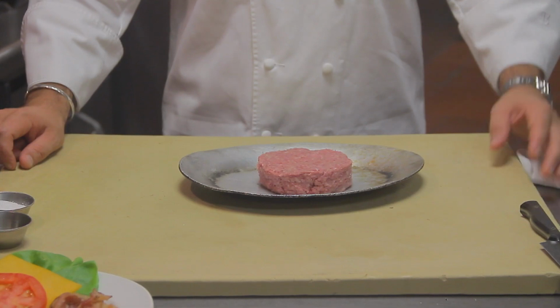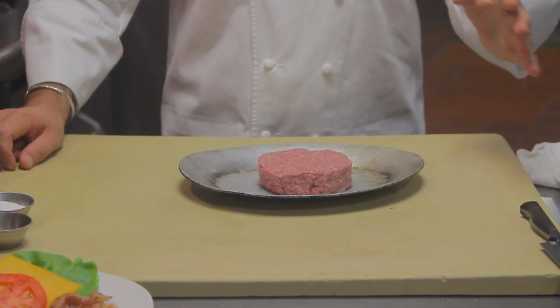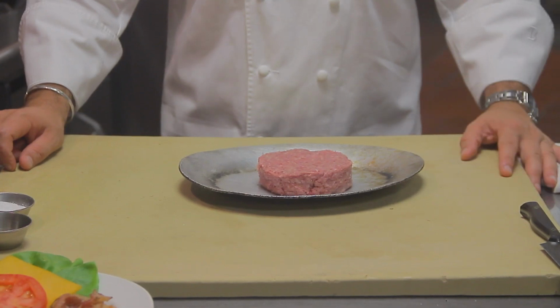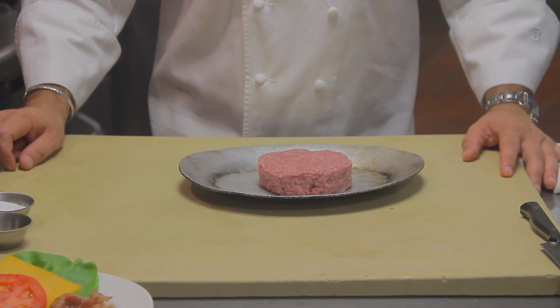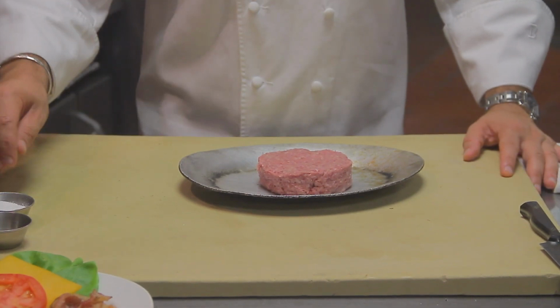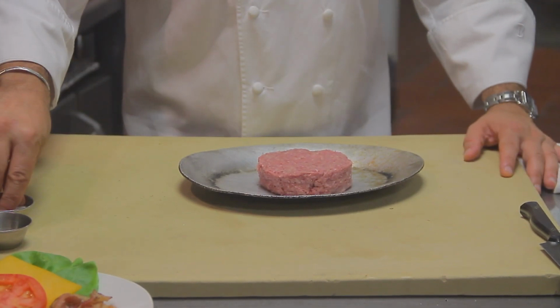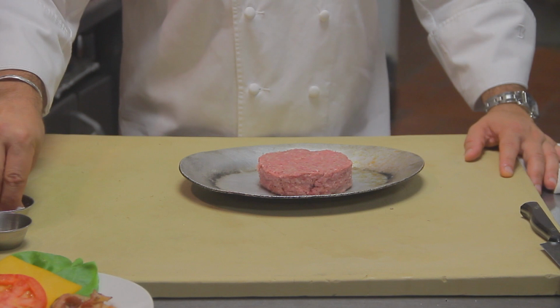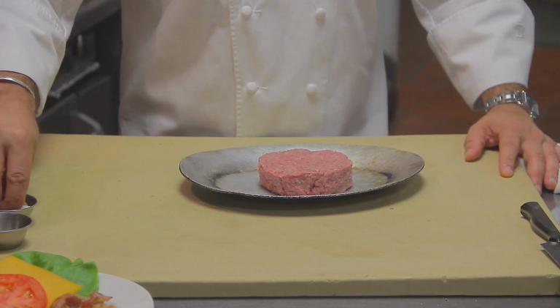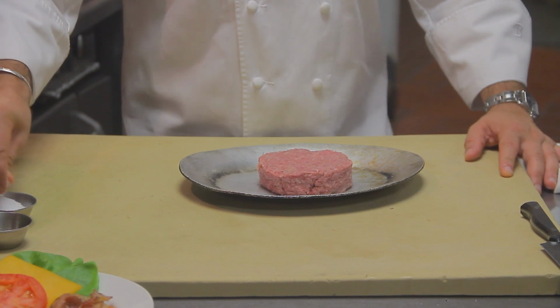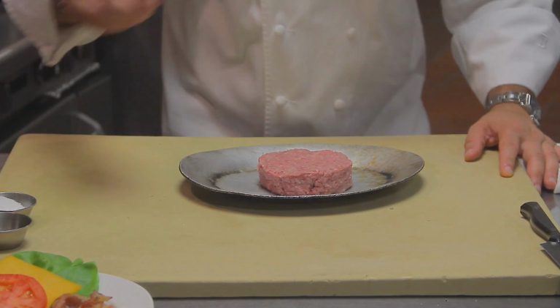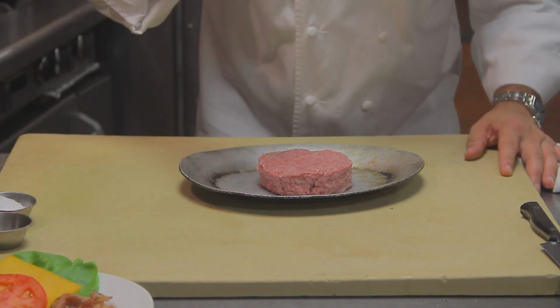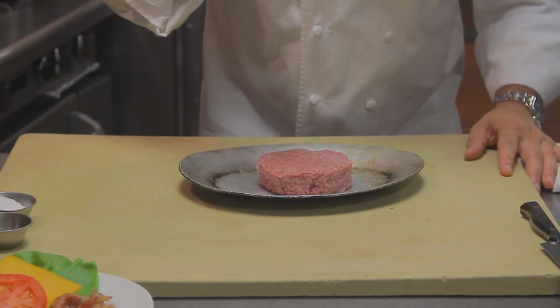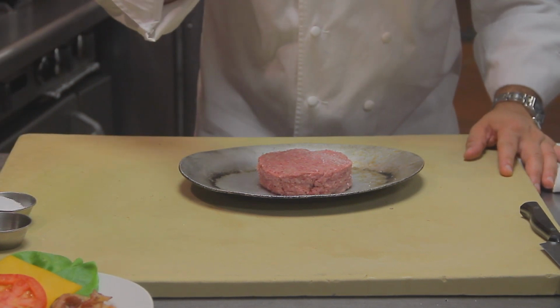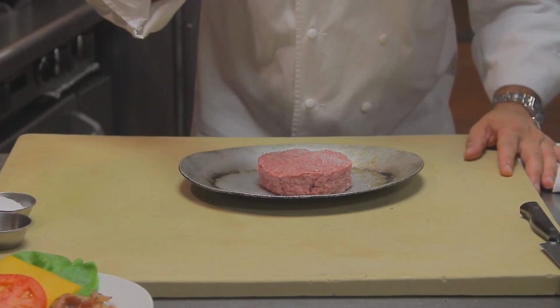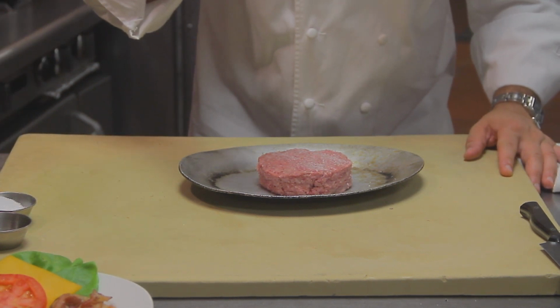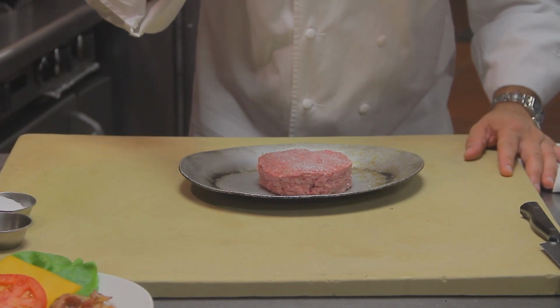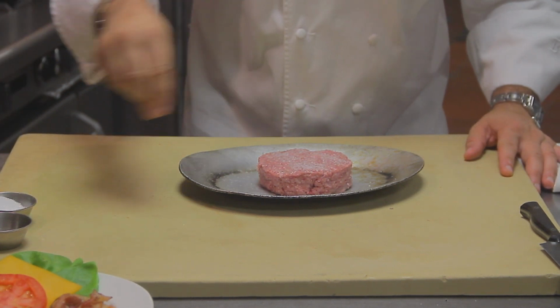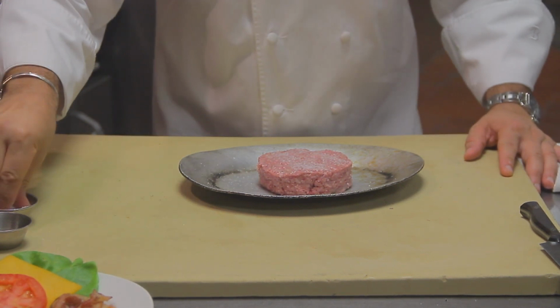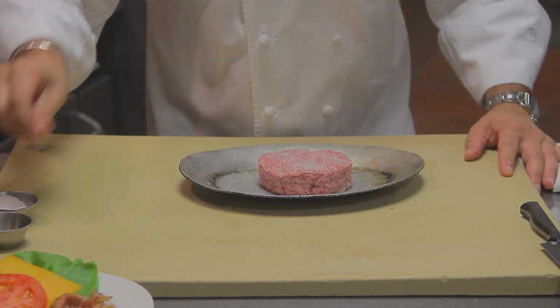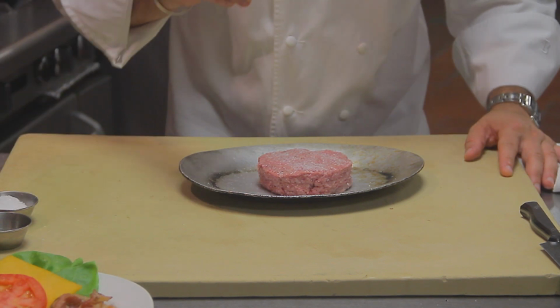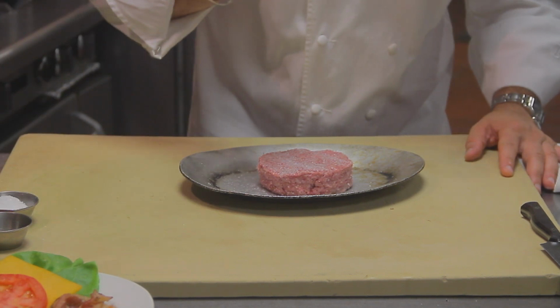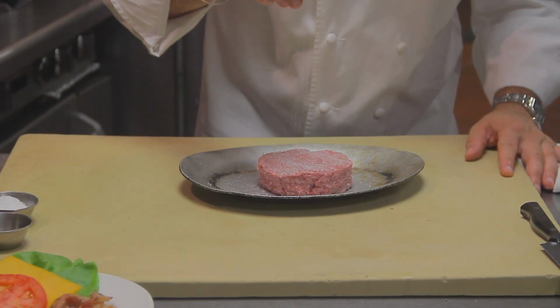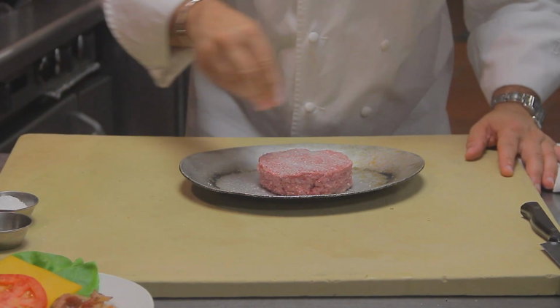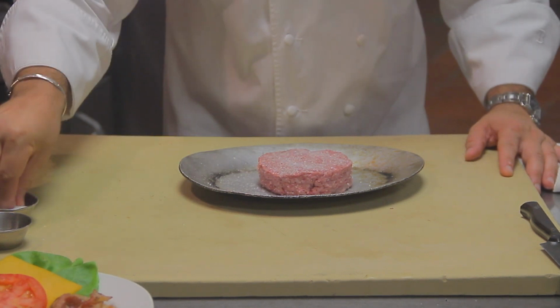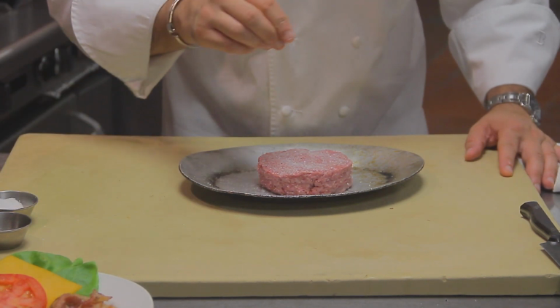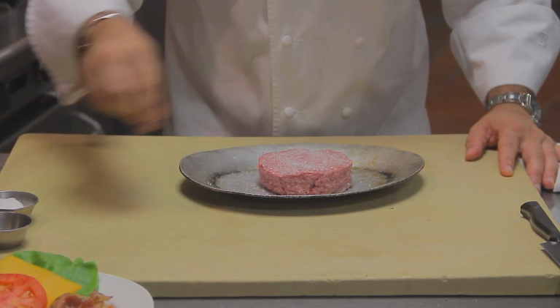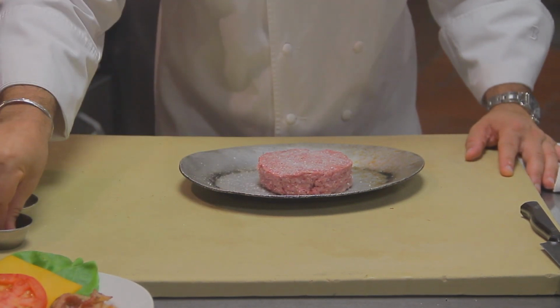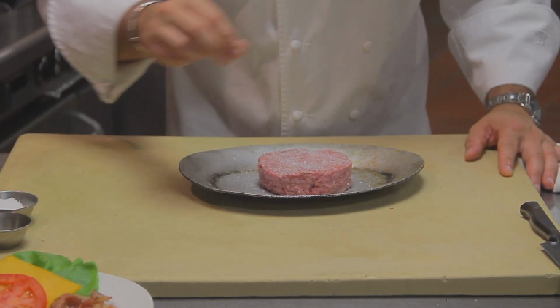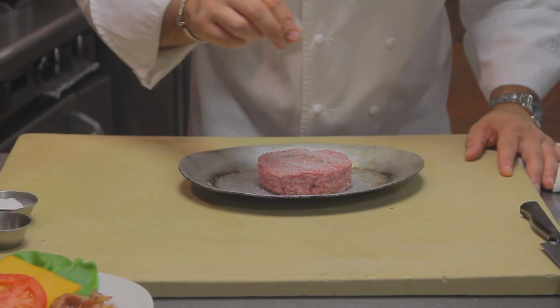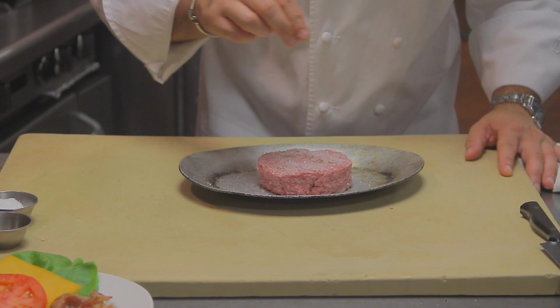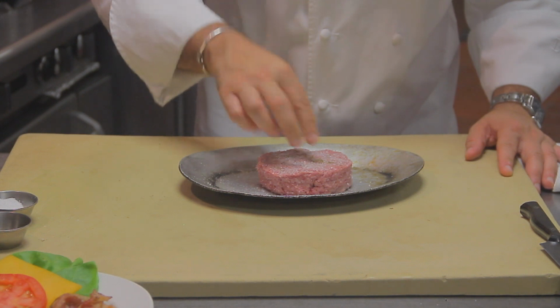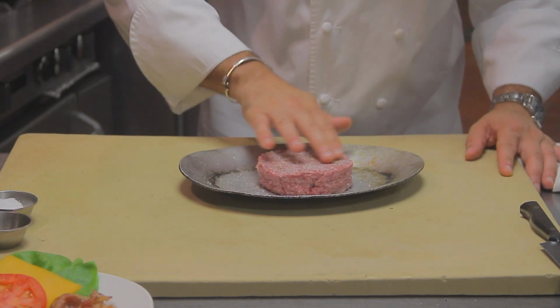Step one with the perfect burger is seasoning it. We do have 10 ounces of meat here so we have to make sure we put a good amount of salt and pepper on both sides.